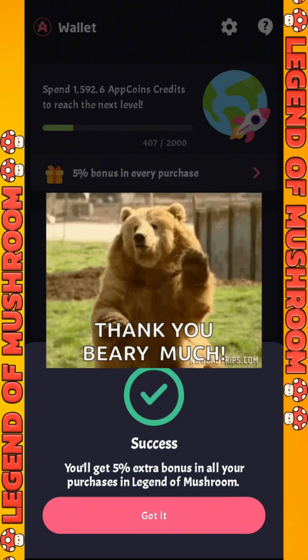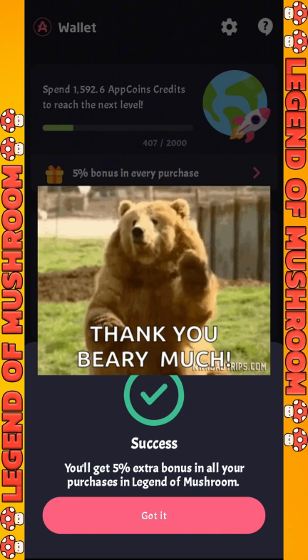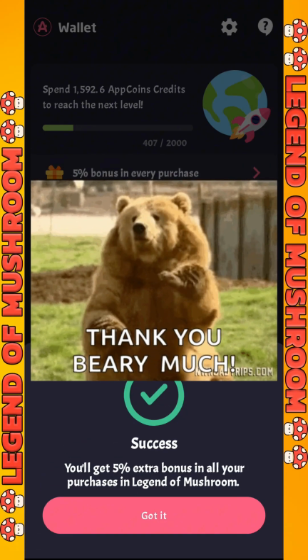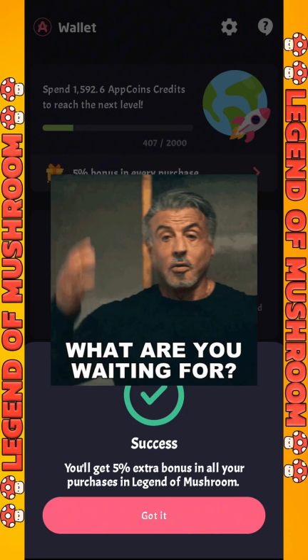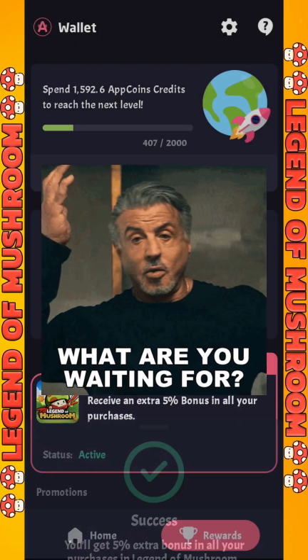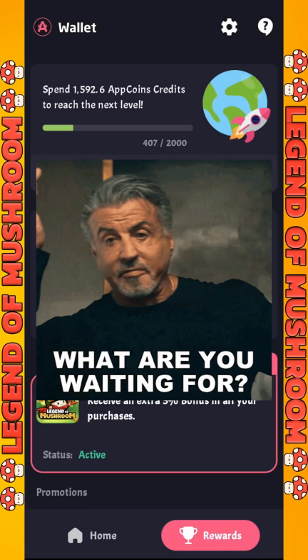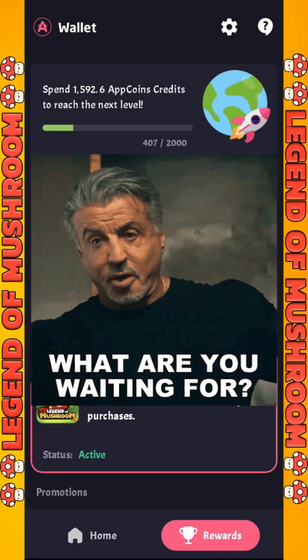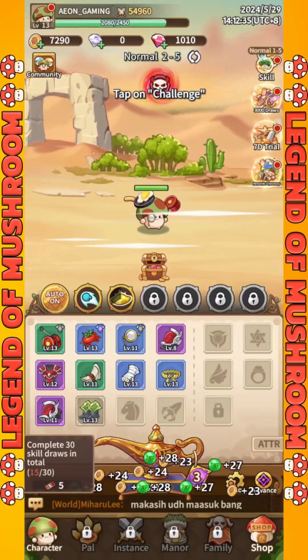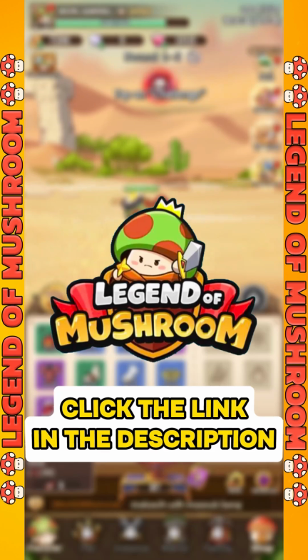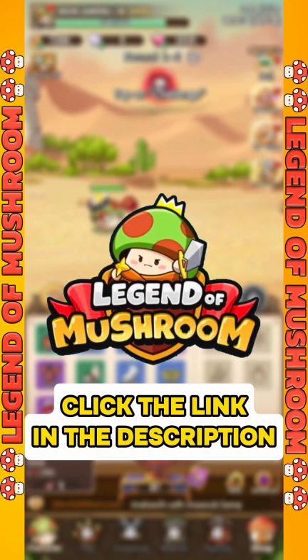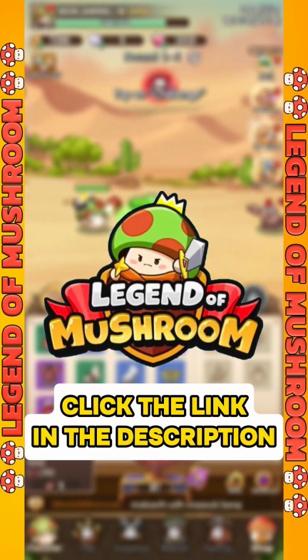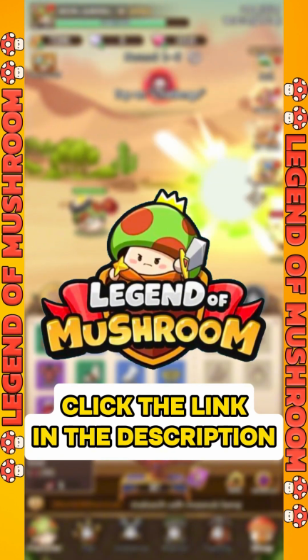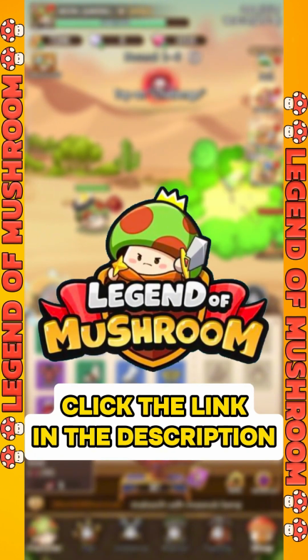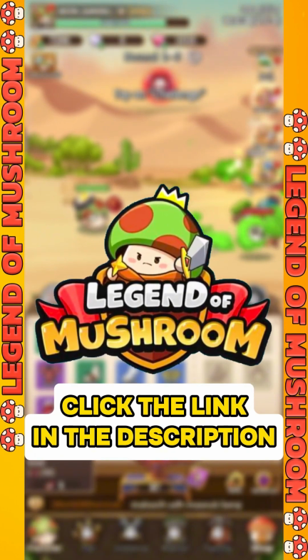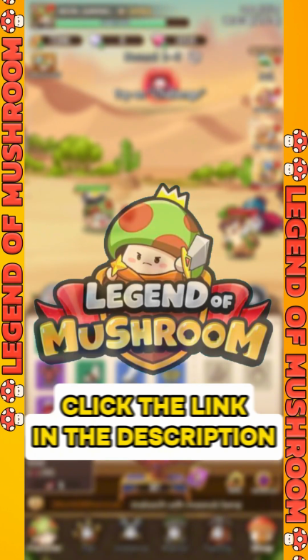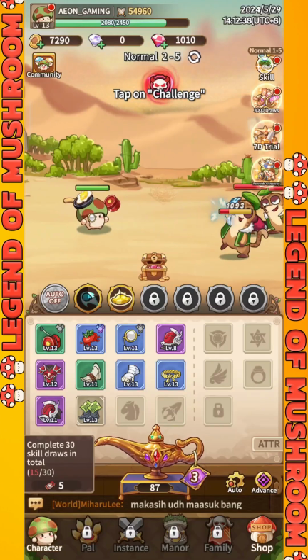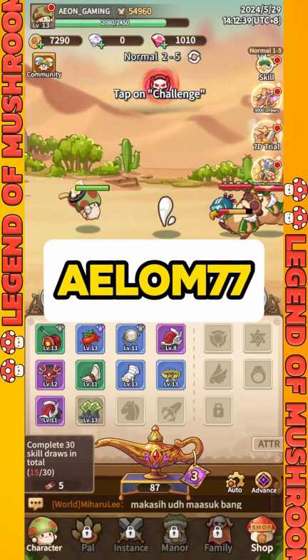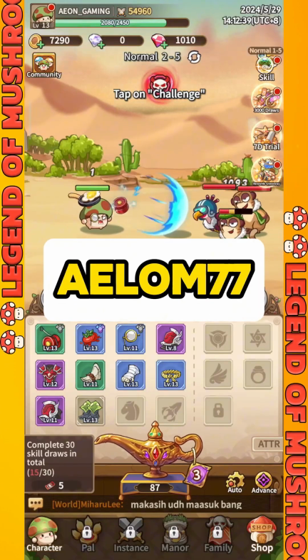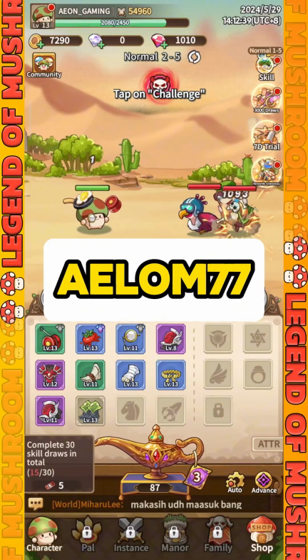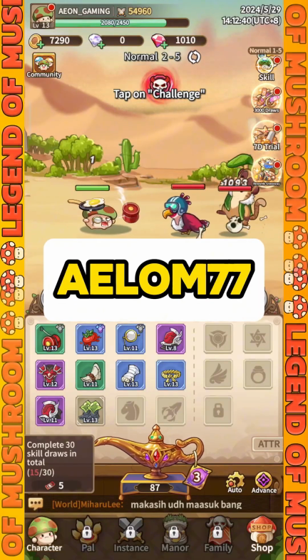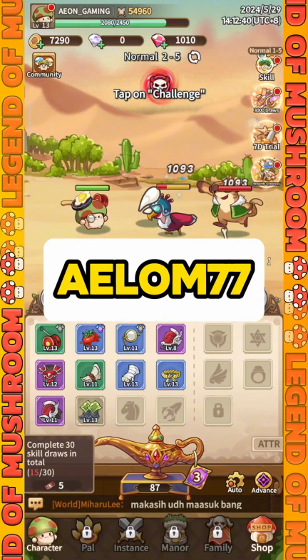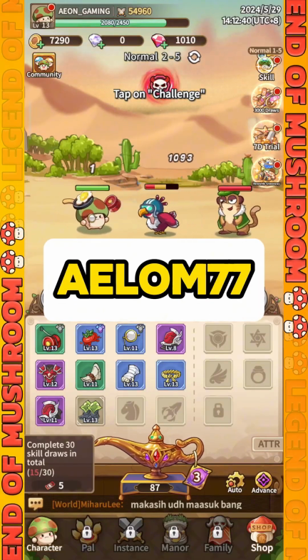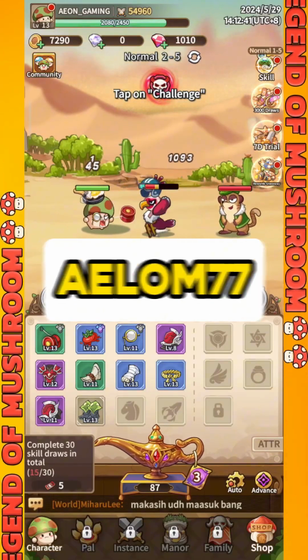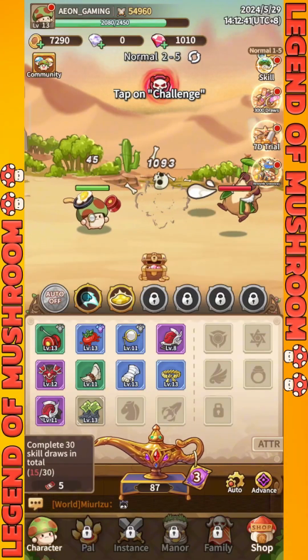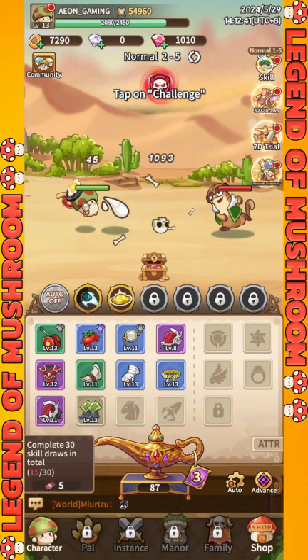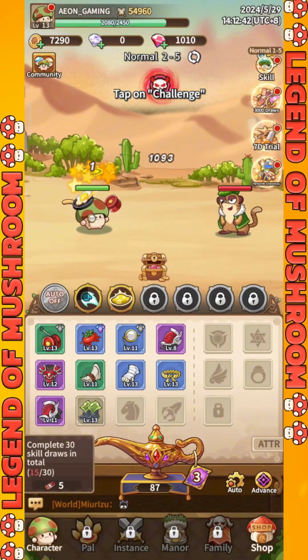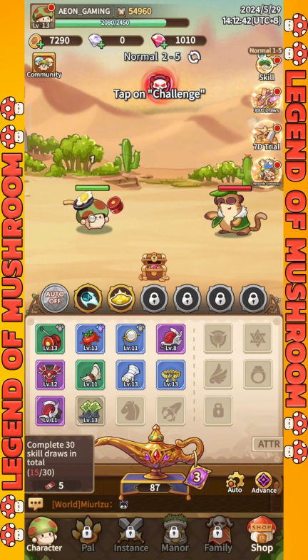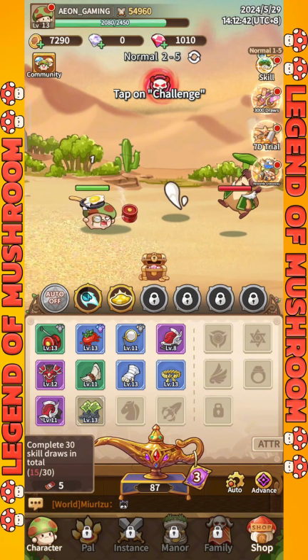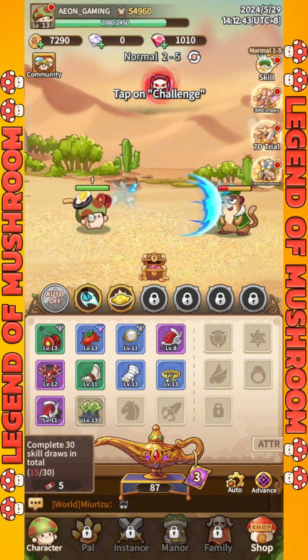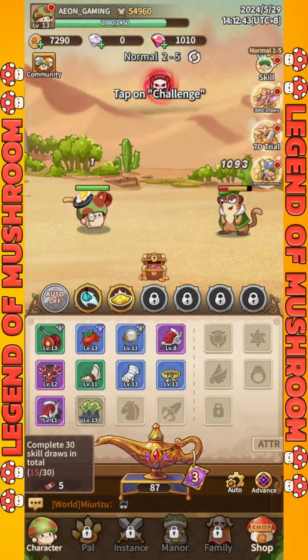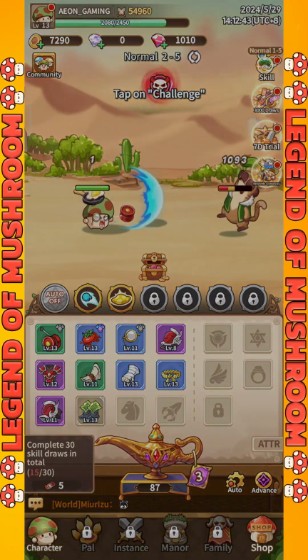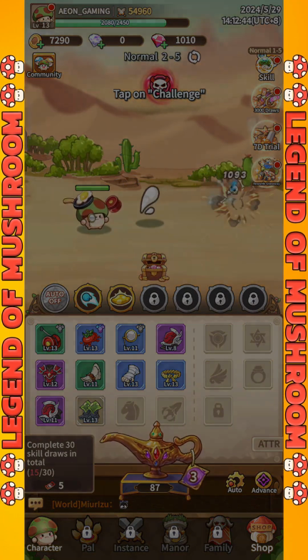Thank you Aptoid. So what are you waiting for? Download Legend of Mushroom now using my link and code ALUM77, and get this best offer as soon as possible. Now let's go back to the video.